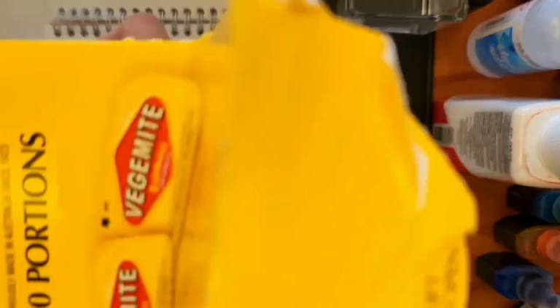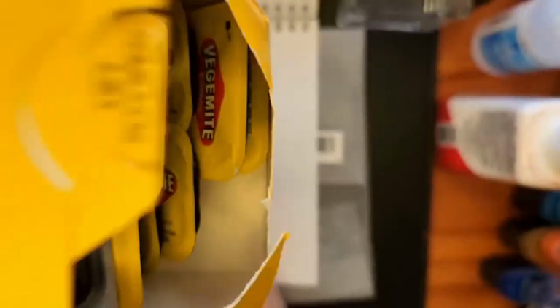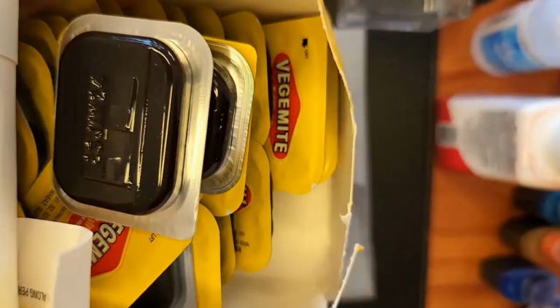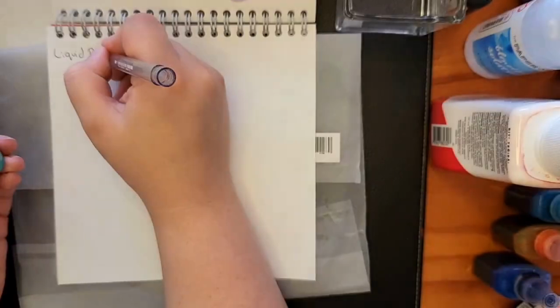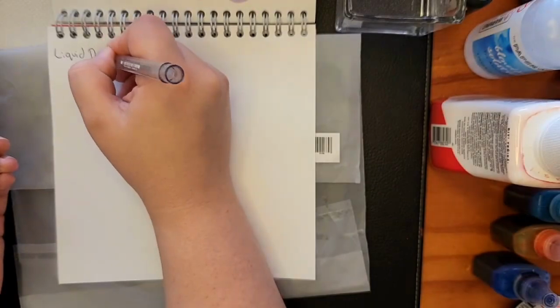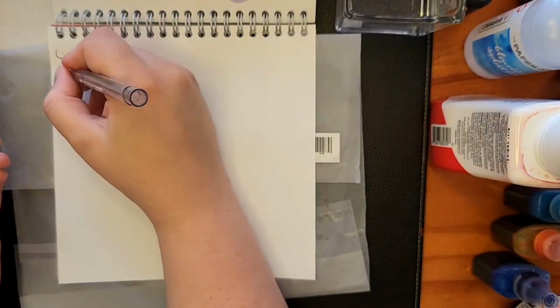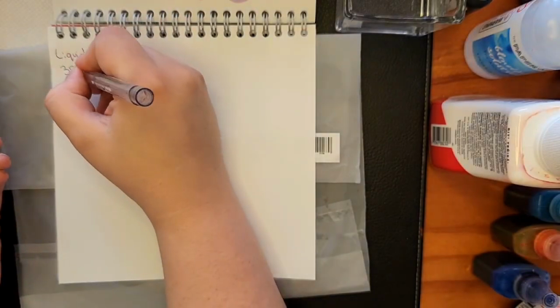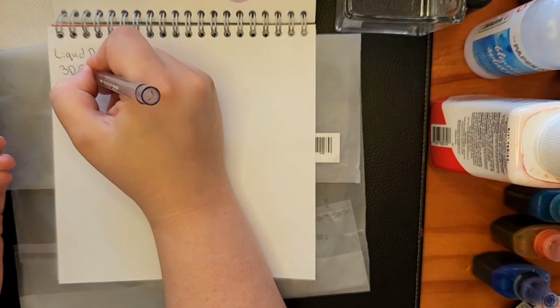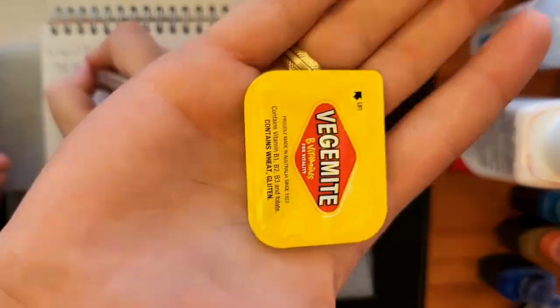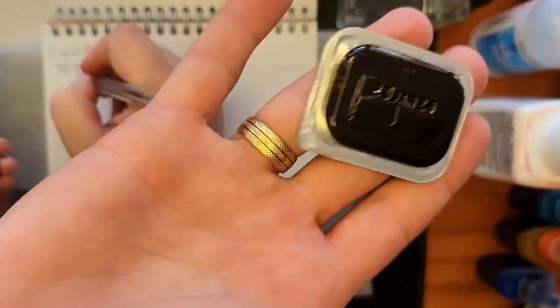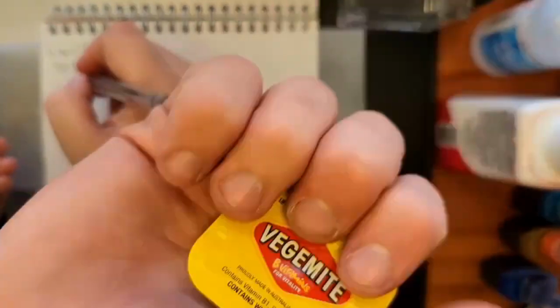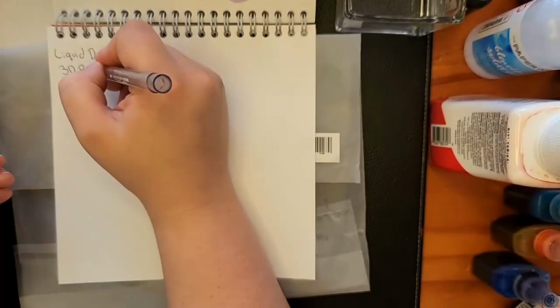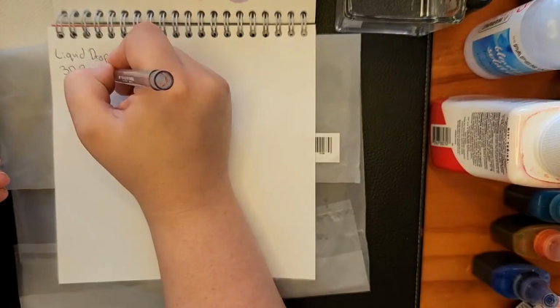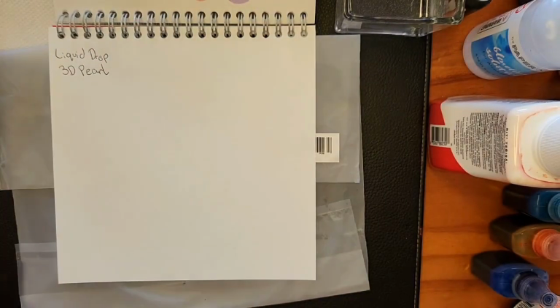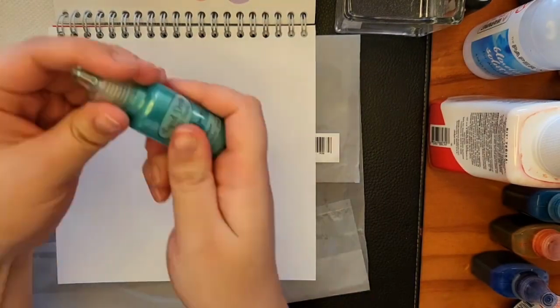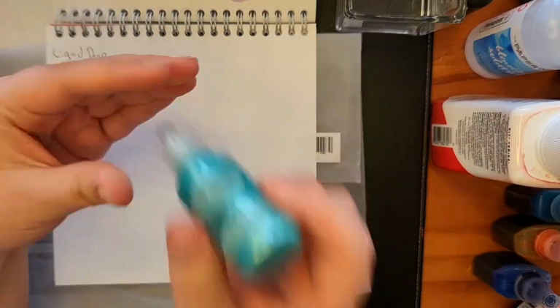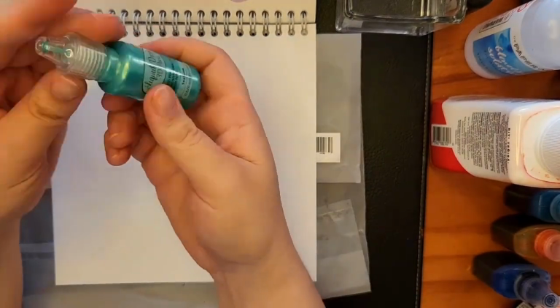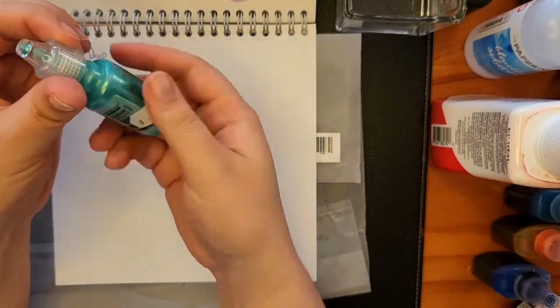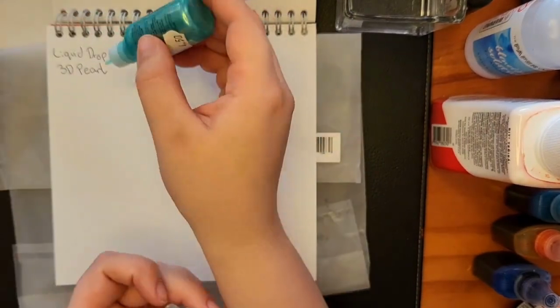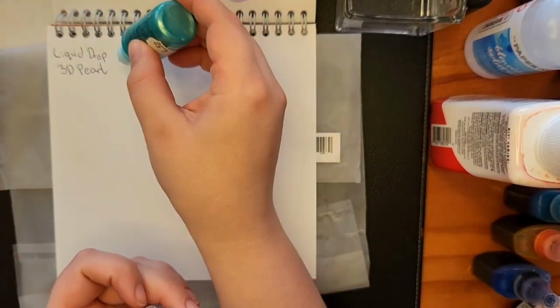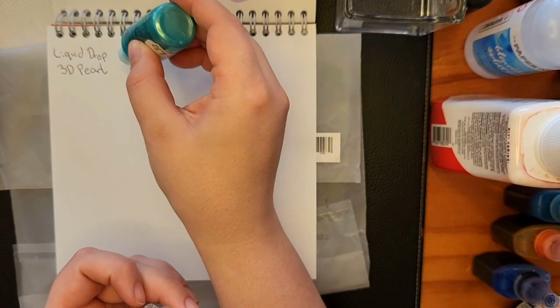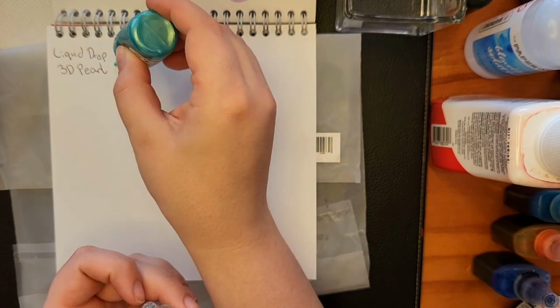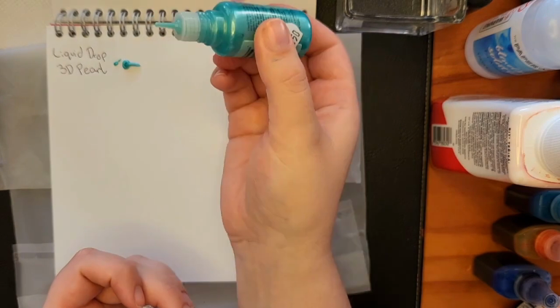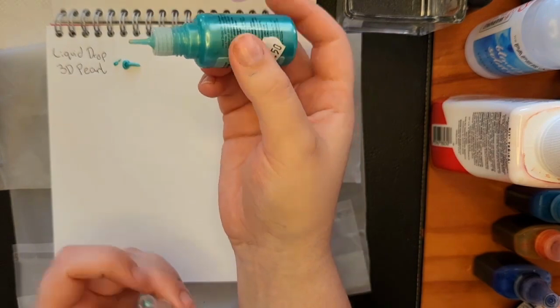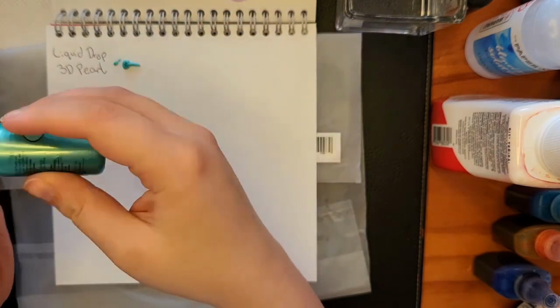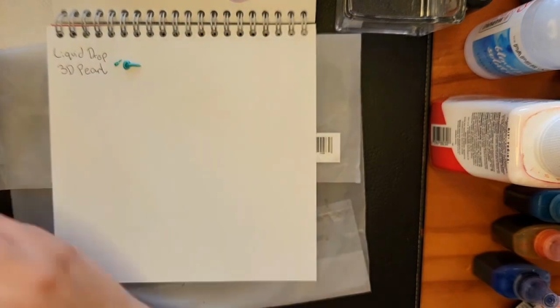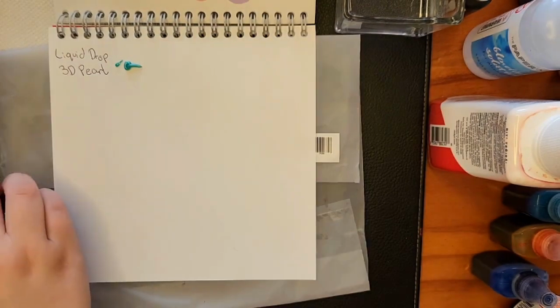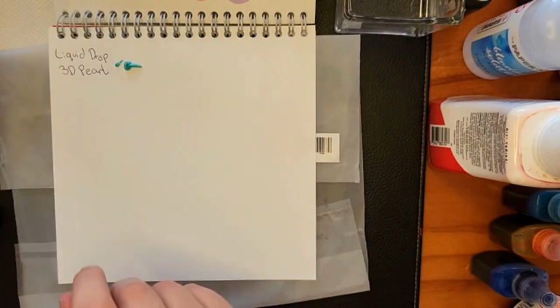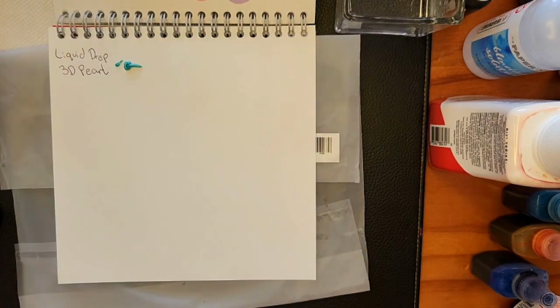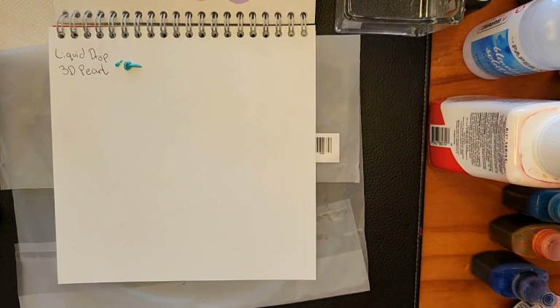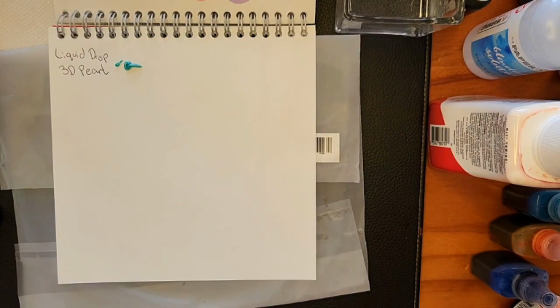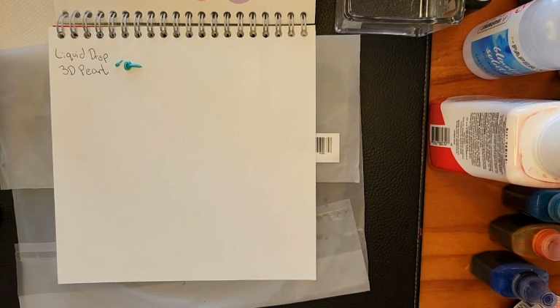Here is my brother, just popping in to show you that we are indeed Australian. He snagged a box of Vegemite dip packets from work and wanted to show them off to you. Back to the swatching.